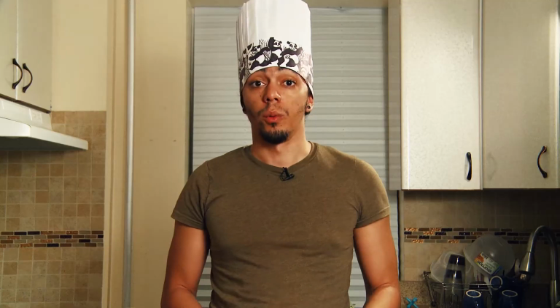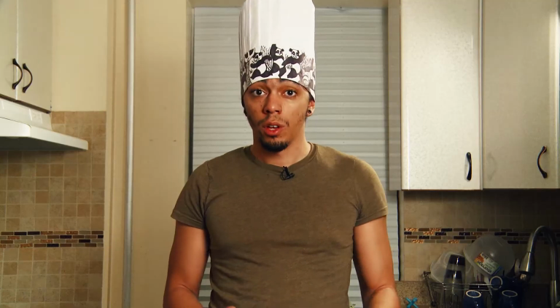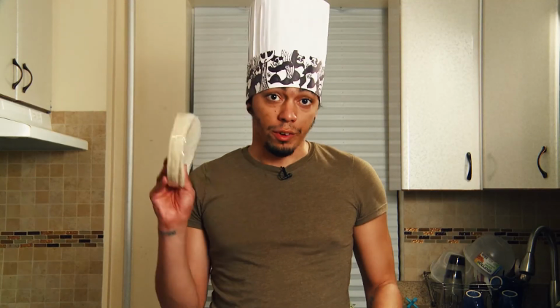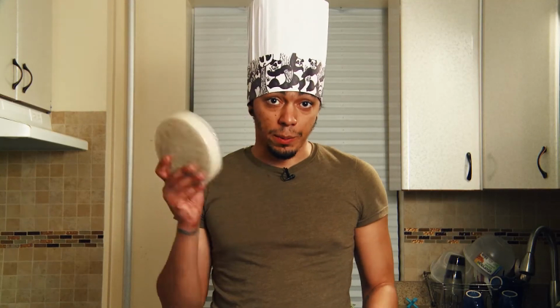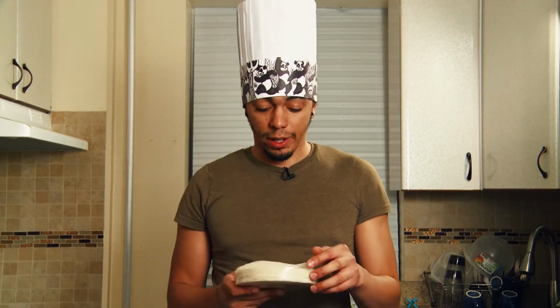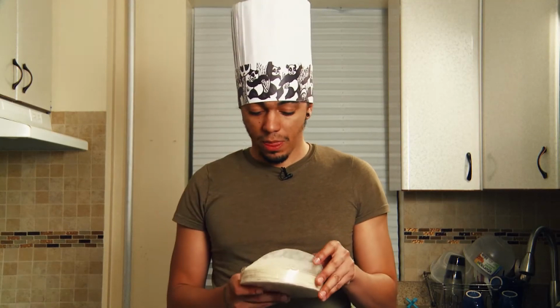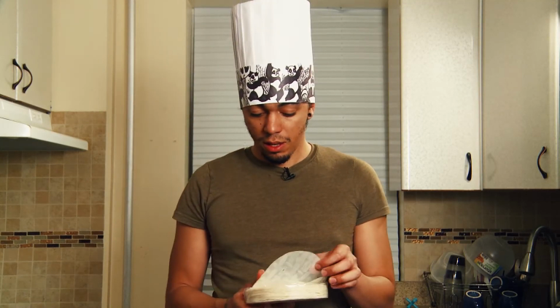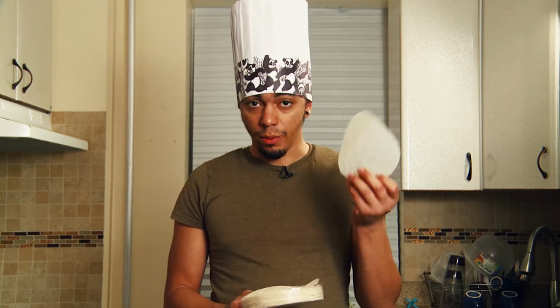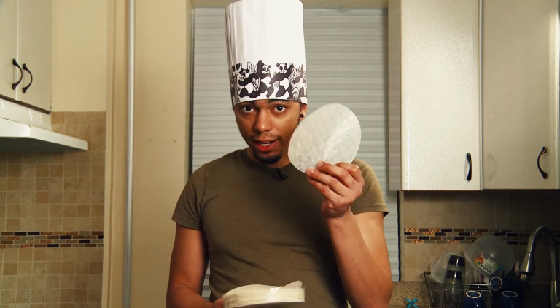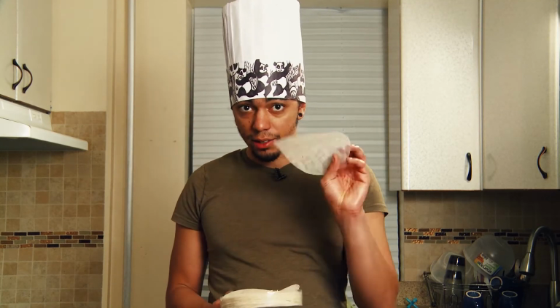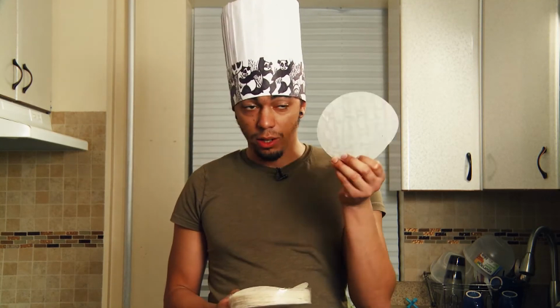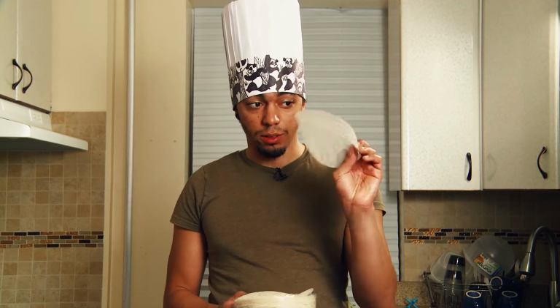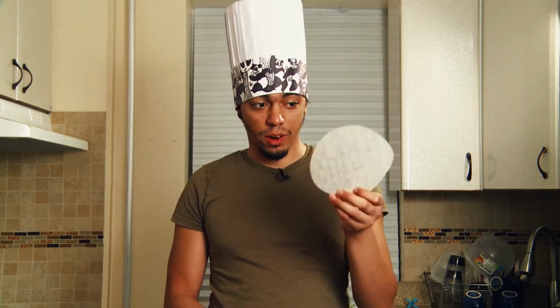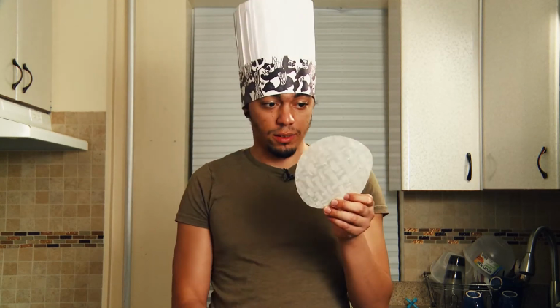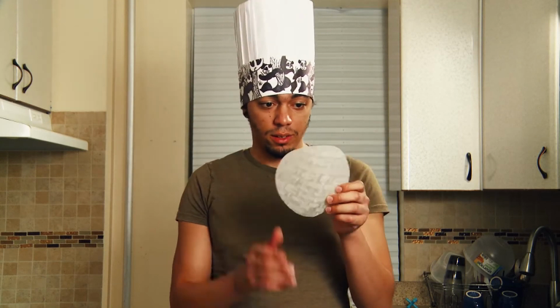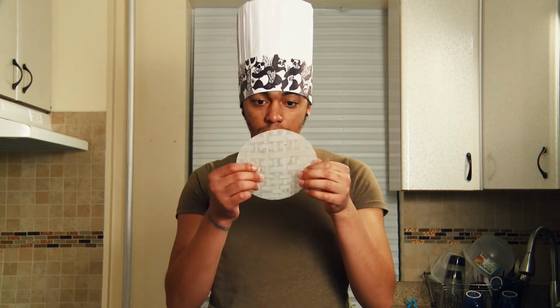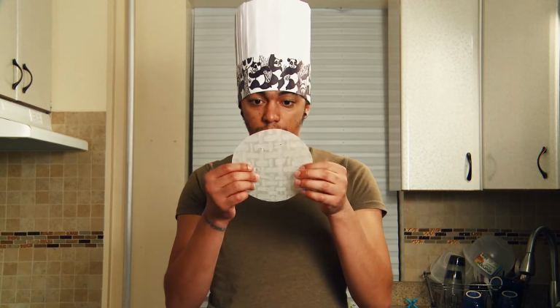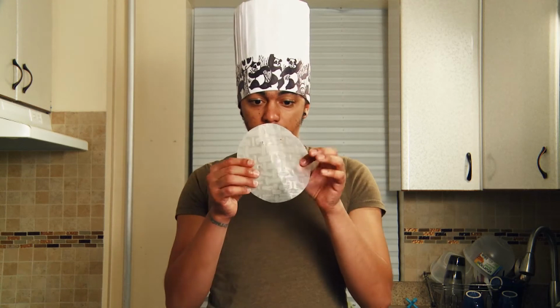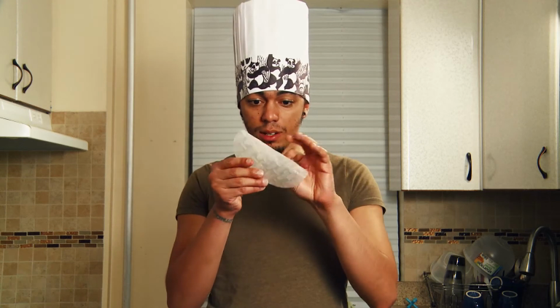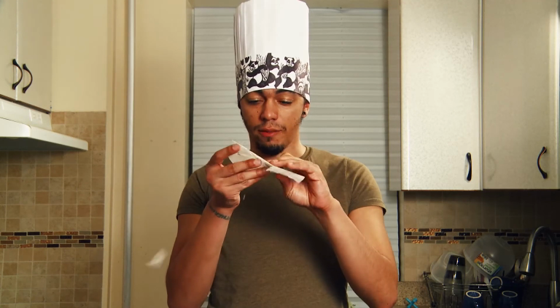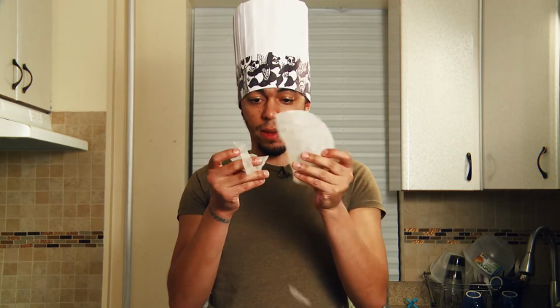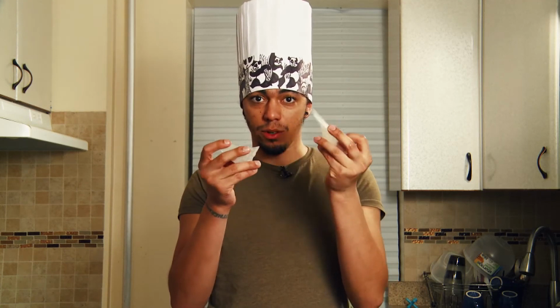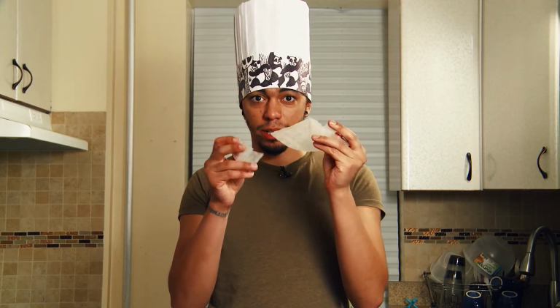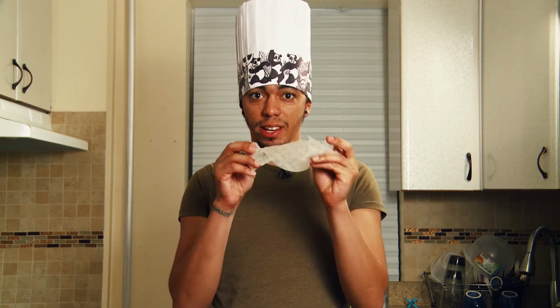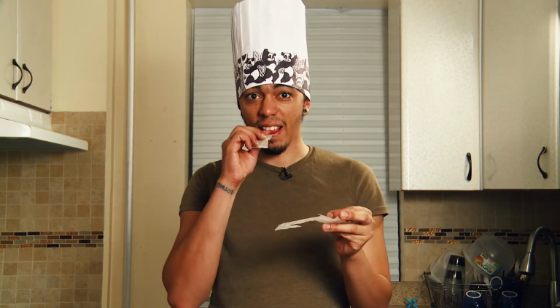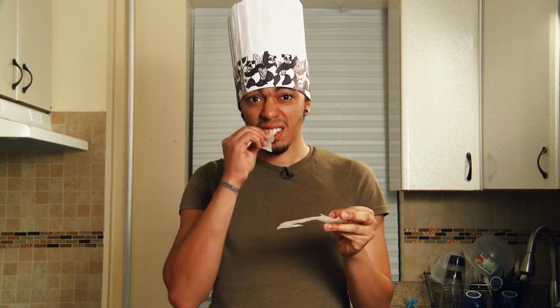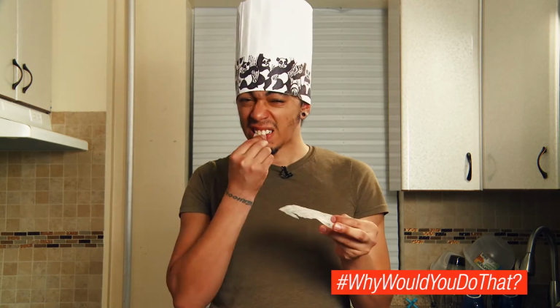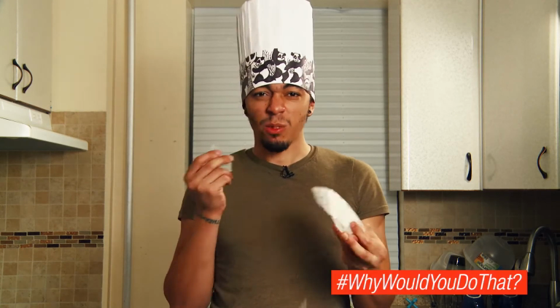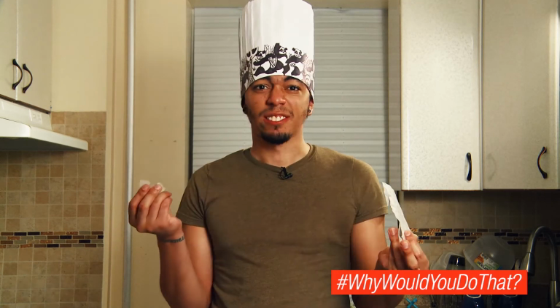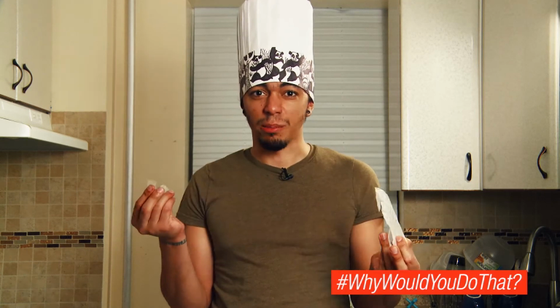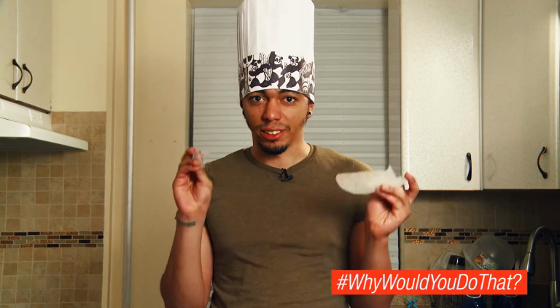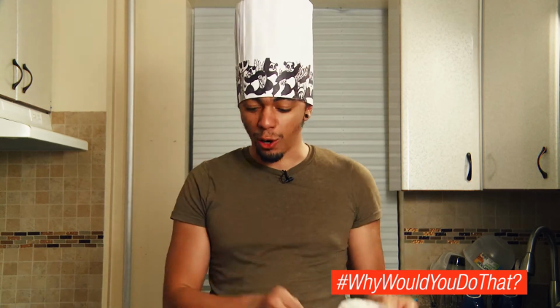So the rice paper — when you get it, it's gonna be all dry and crisp and not really malleable, breaks apart in your hand. Tastes like plastic, no good.